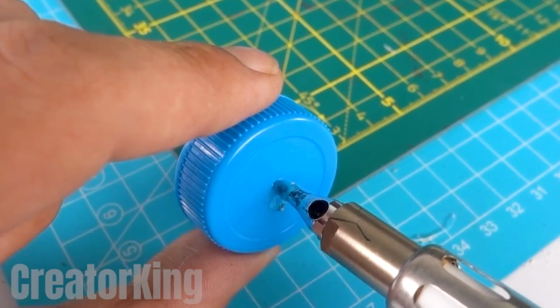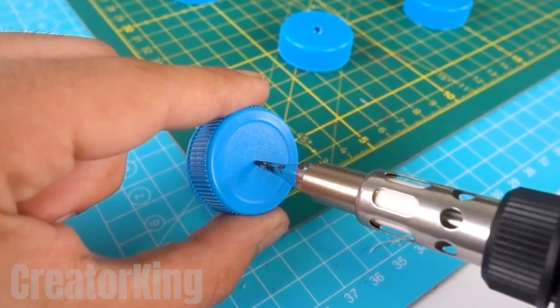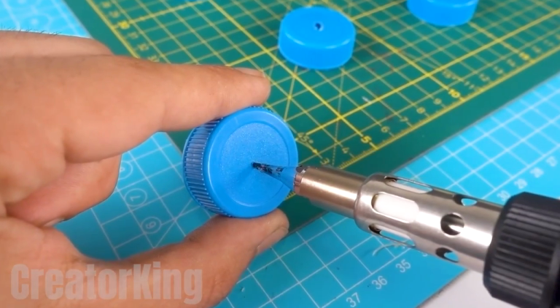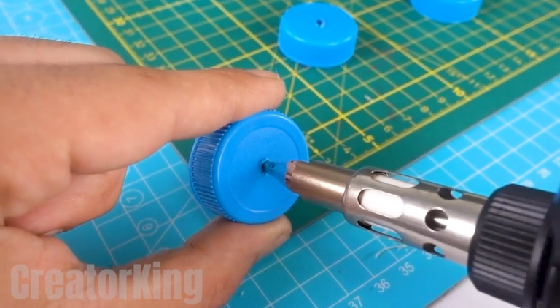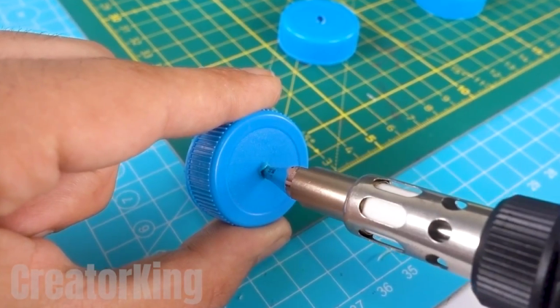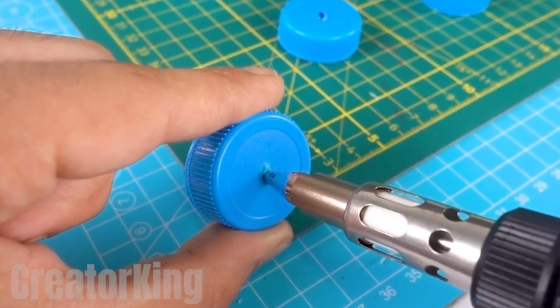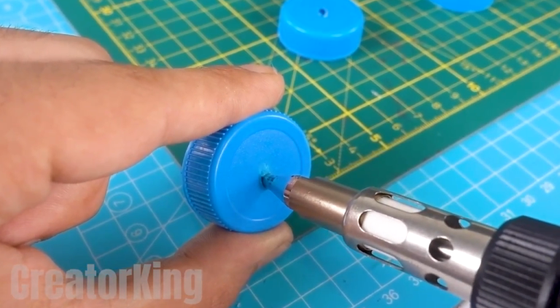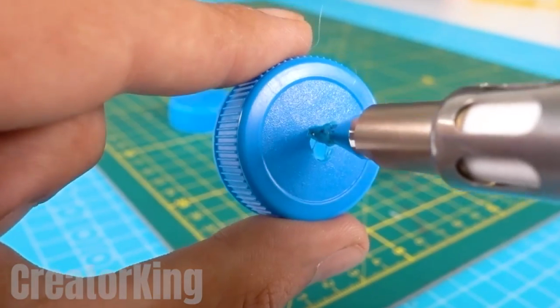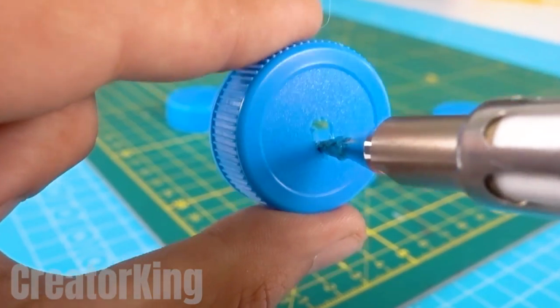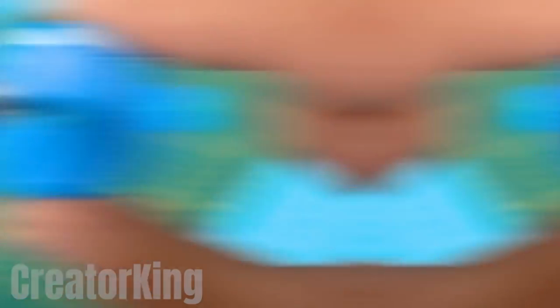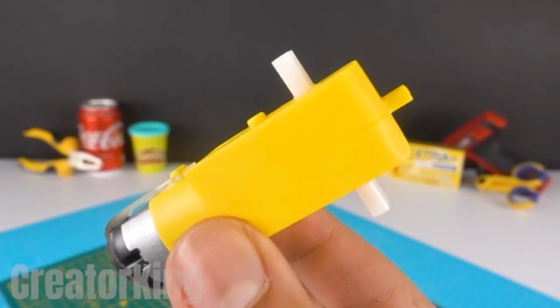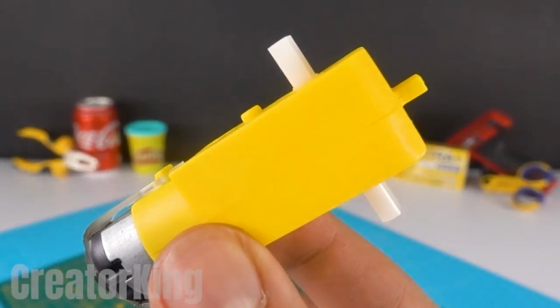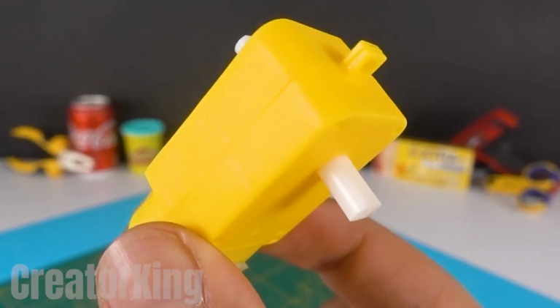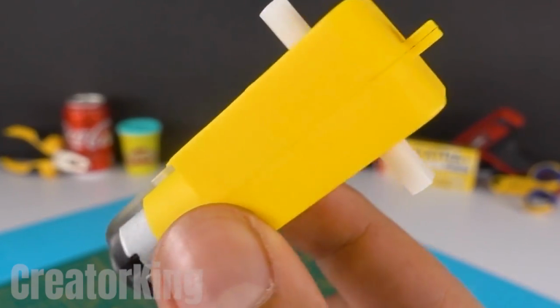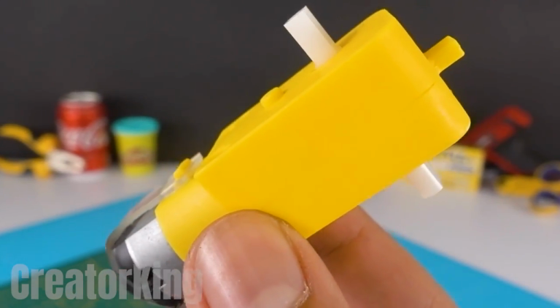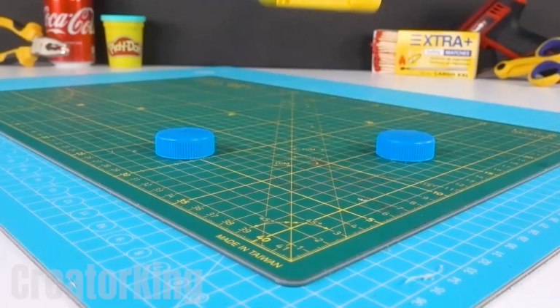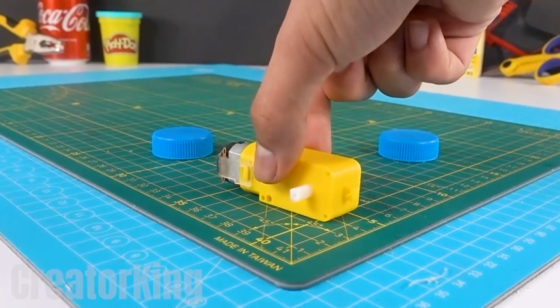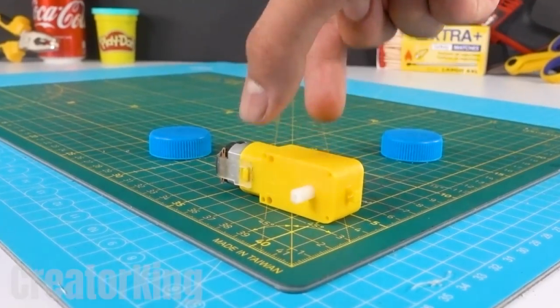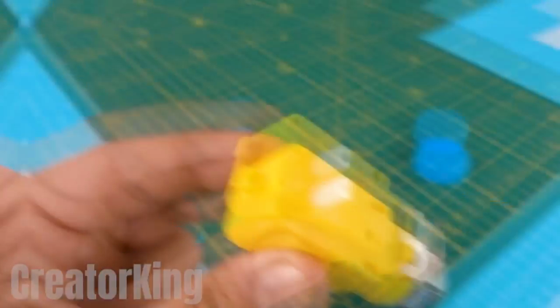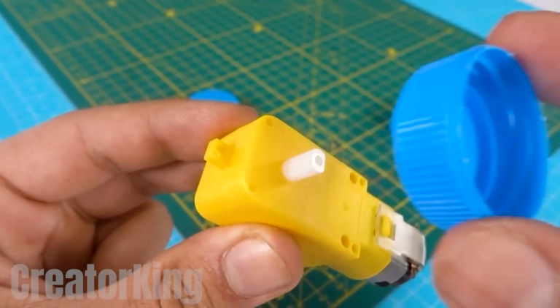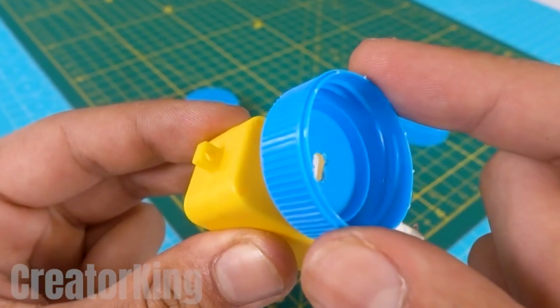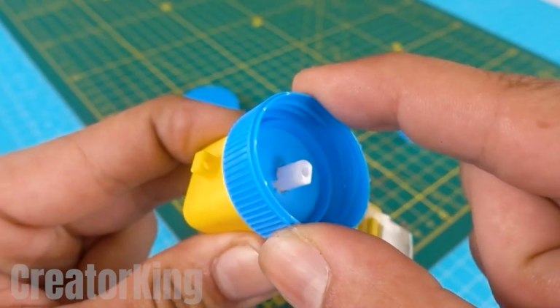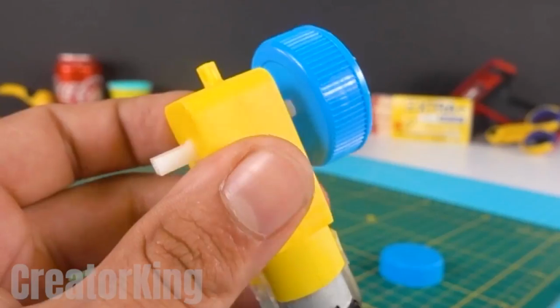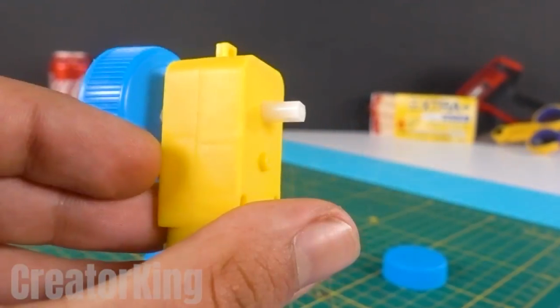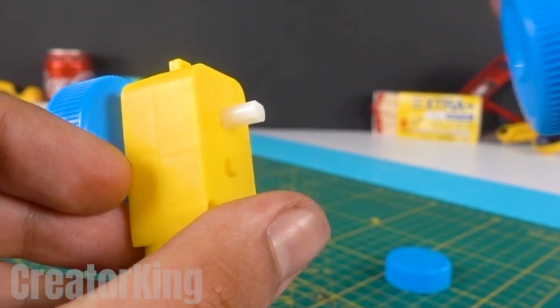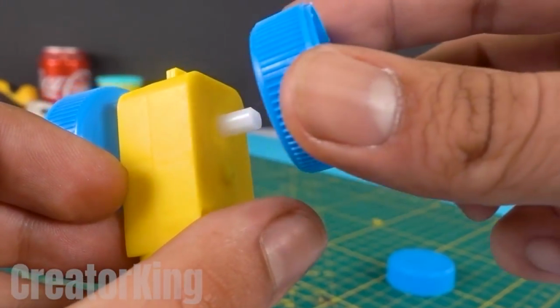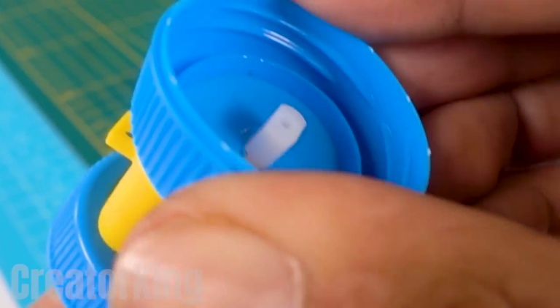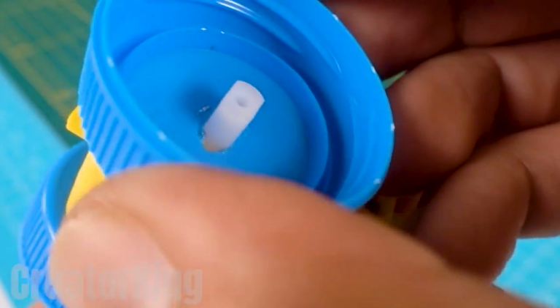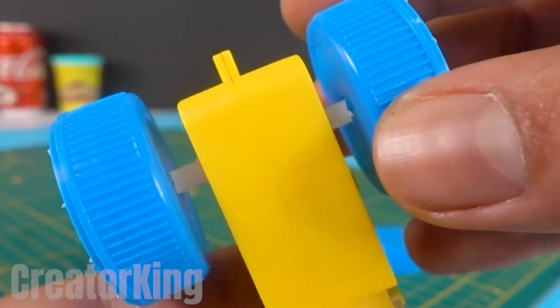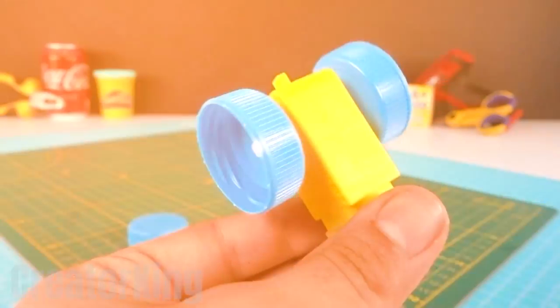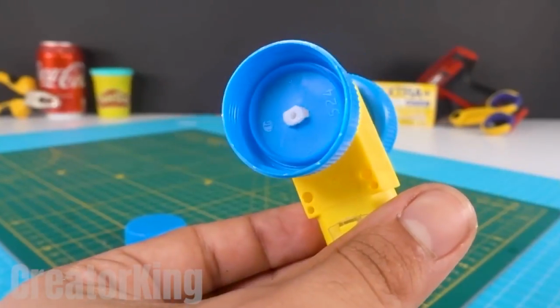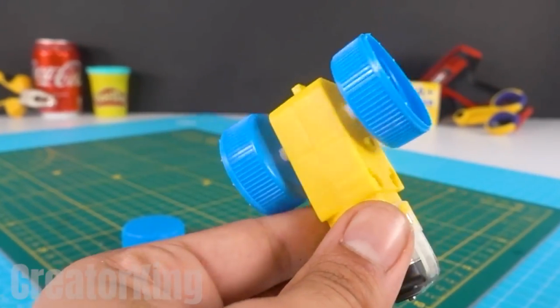With a soldering iron, make a hole in the center of each and every one of the caps, large enough for the motor pivots to fit through easily. Insert a cap into each pivot of the toy motor, which will function as the wheels of our motorized invention.